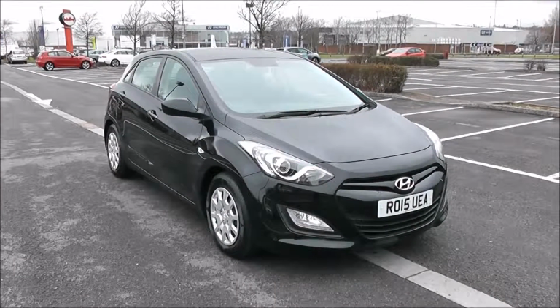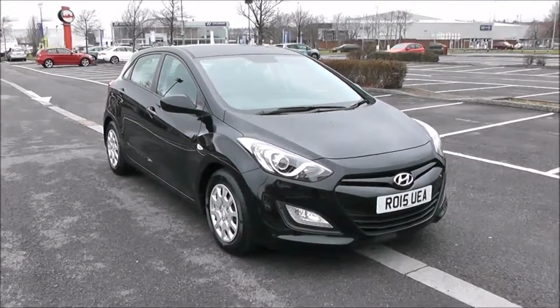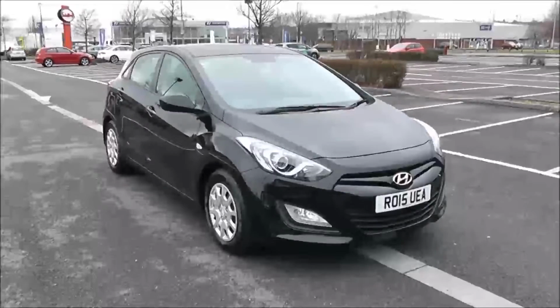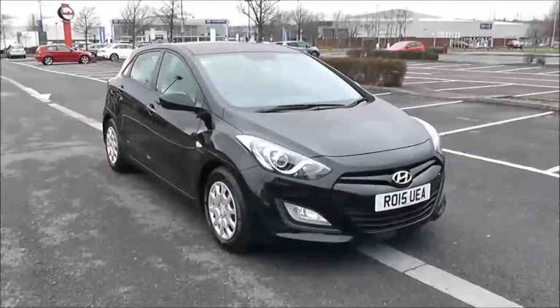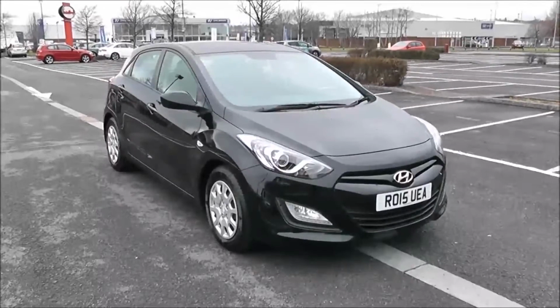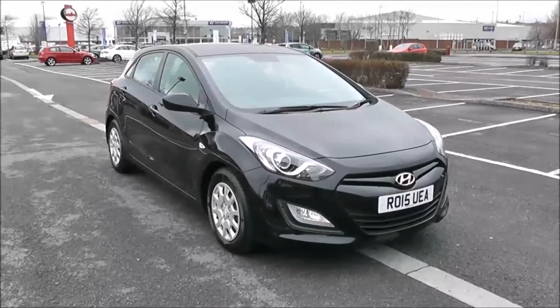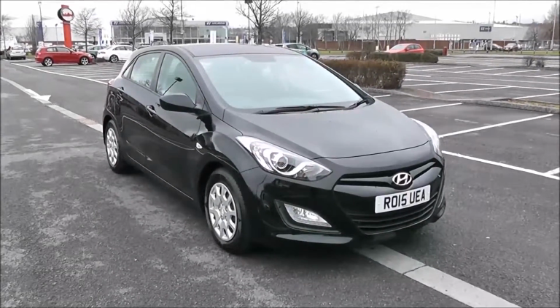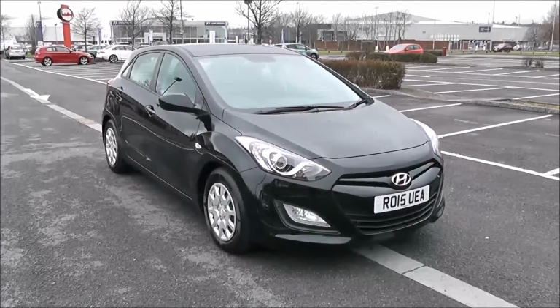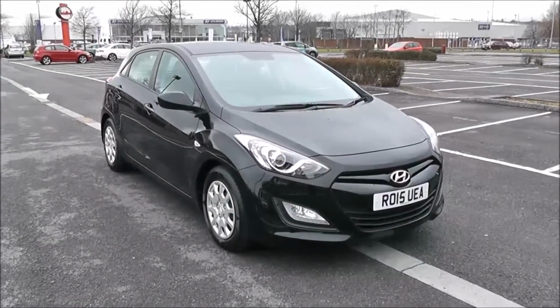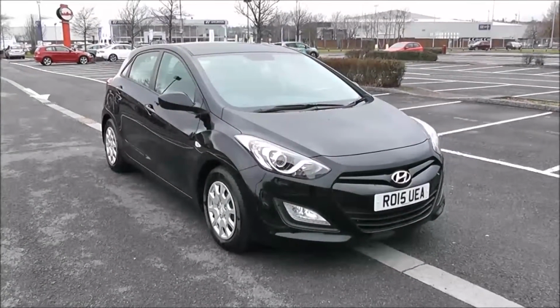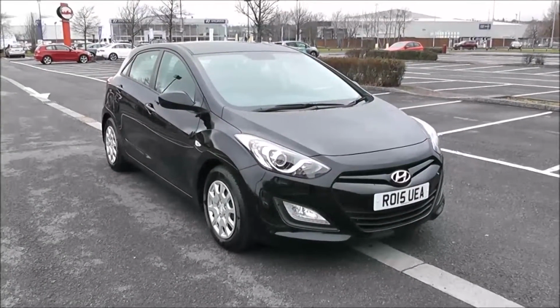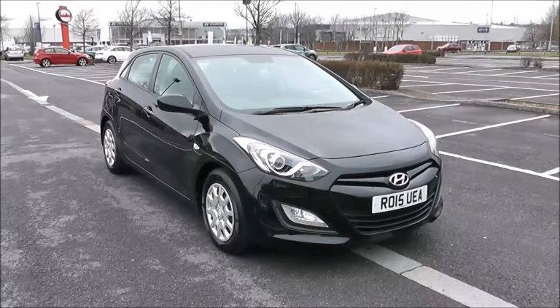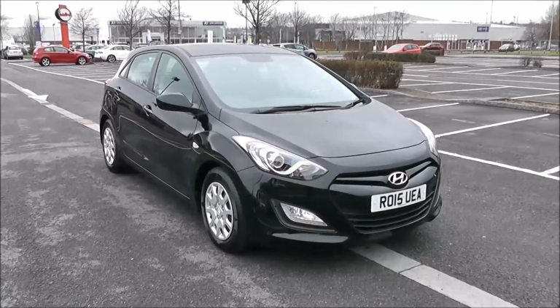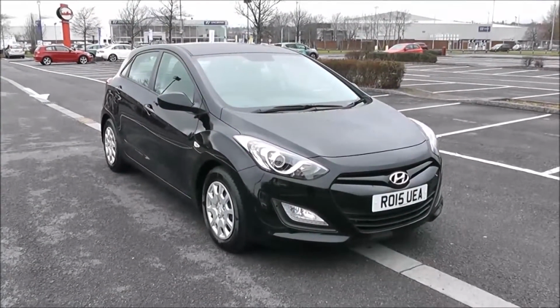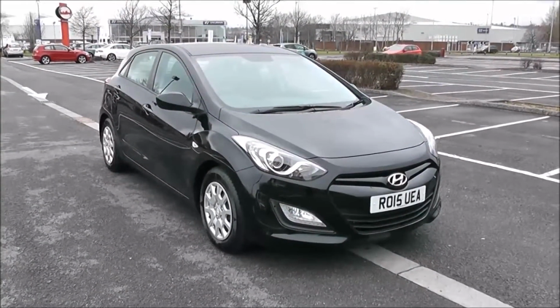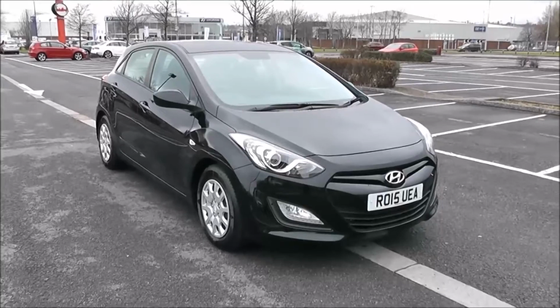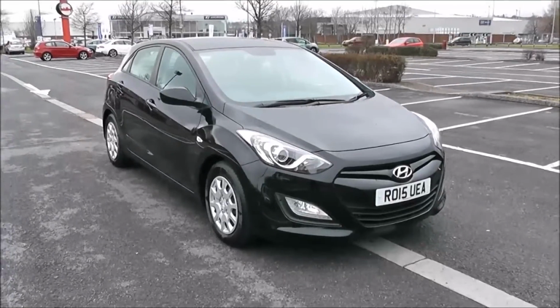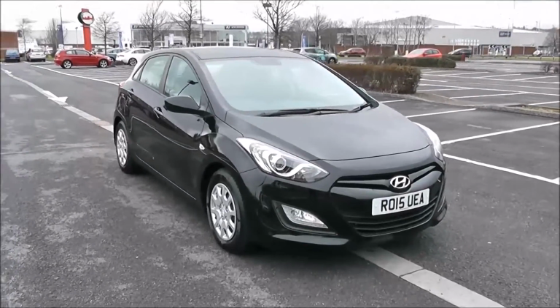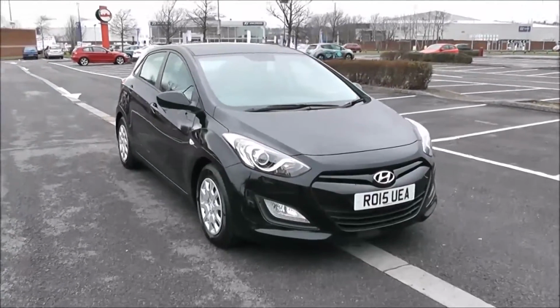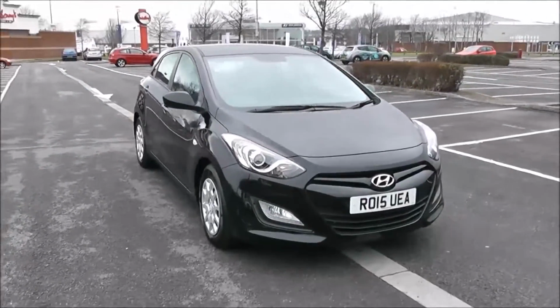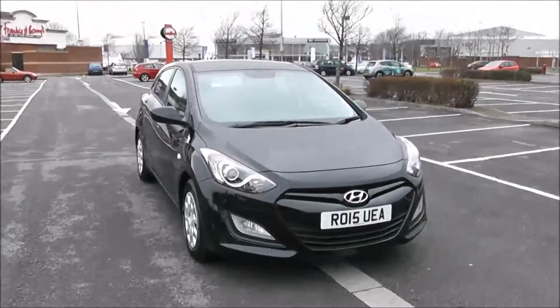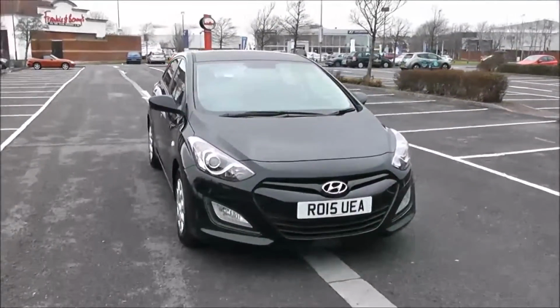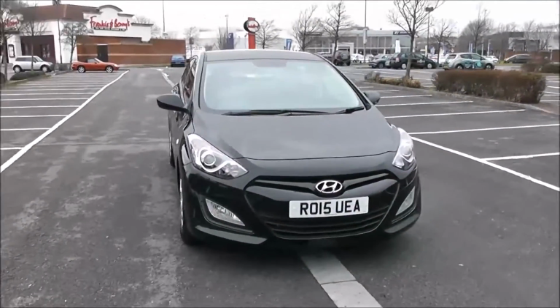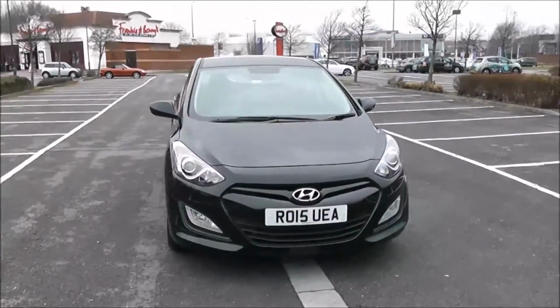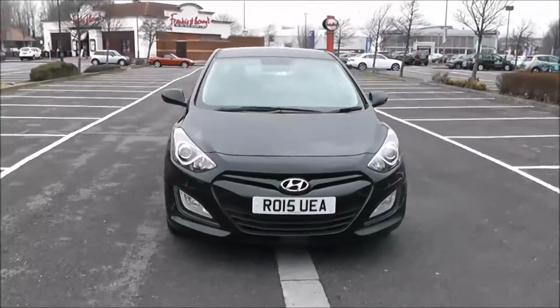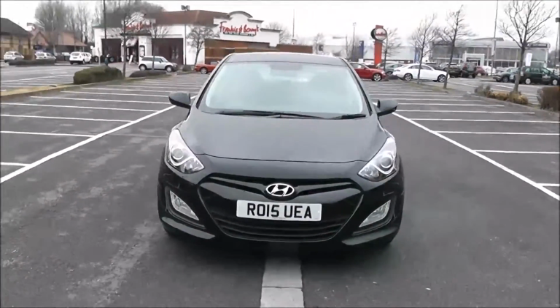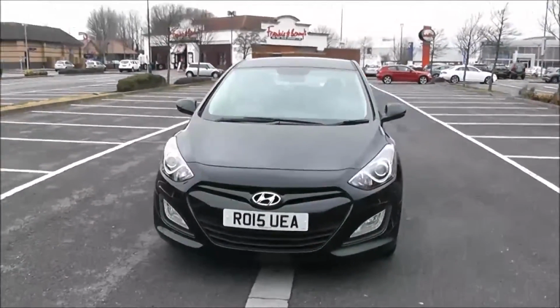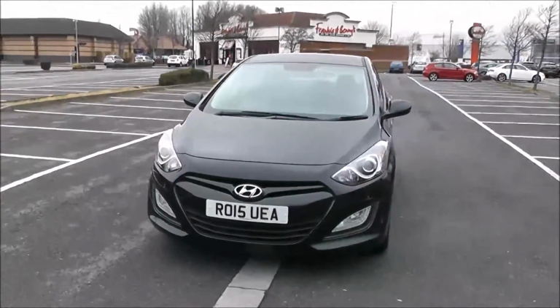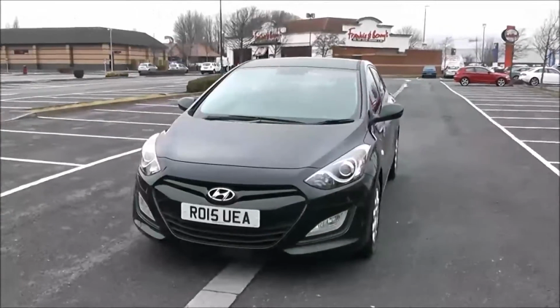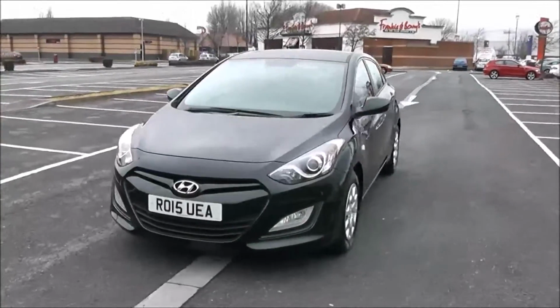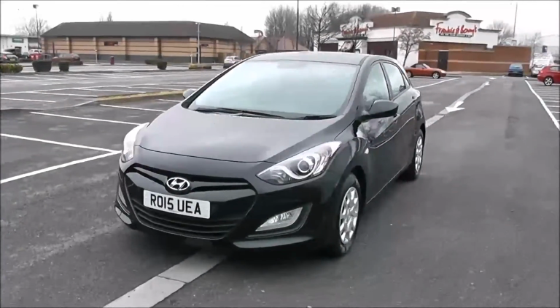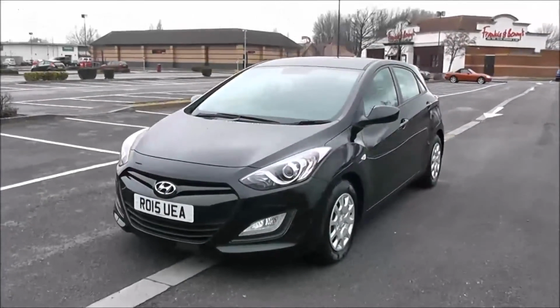Welcome to Wessex Garages in Newport. Today we have for you the Hyundai i30 Classic. This vehicle is in black and it's a petrol manual. I'm going to be giving you a tour of this vehicle today, but for more information or further specifications, don't hesitate to click on the link in this video.